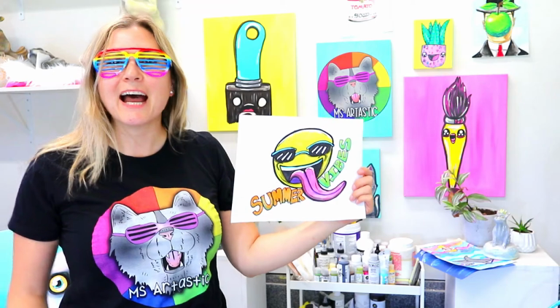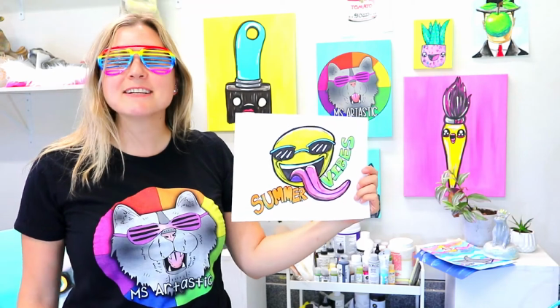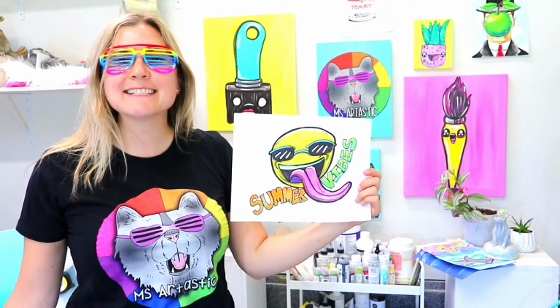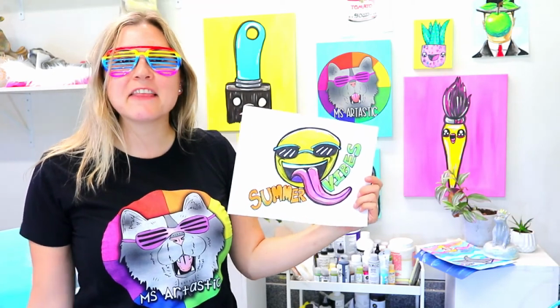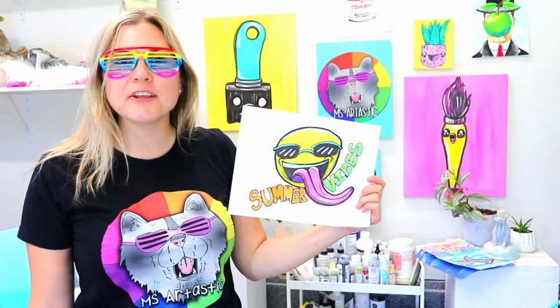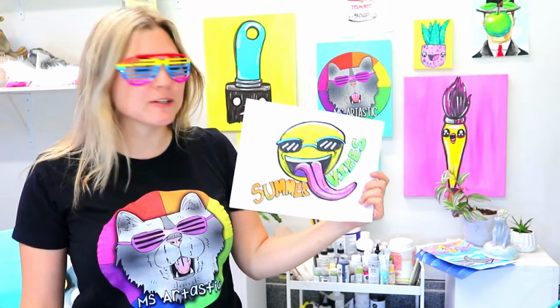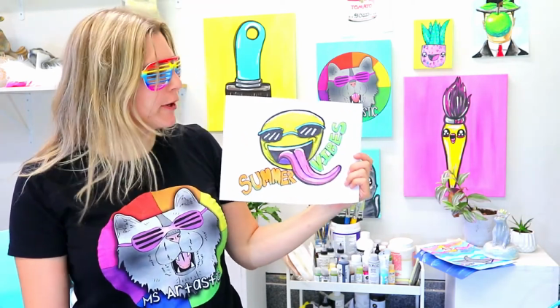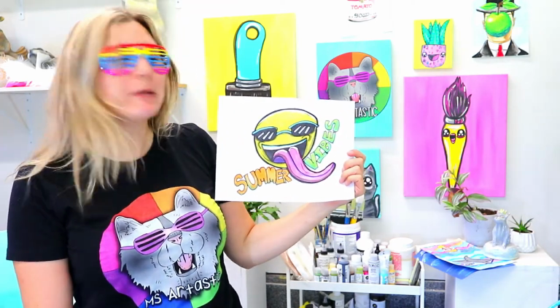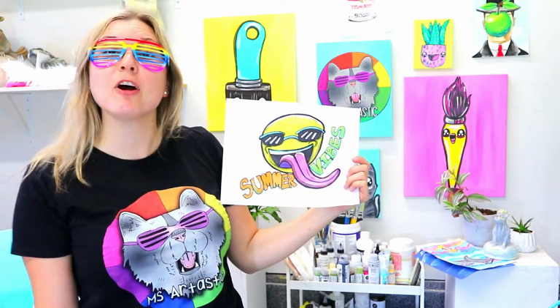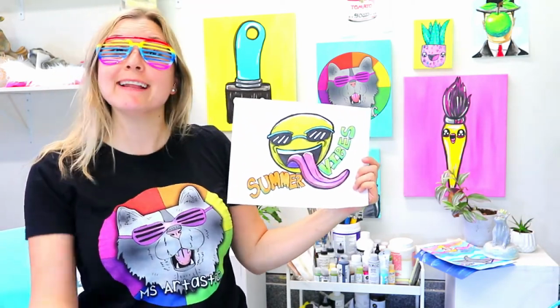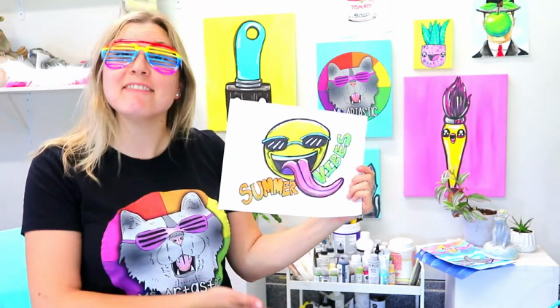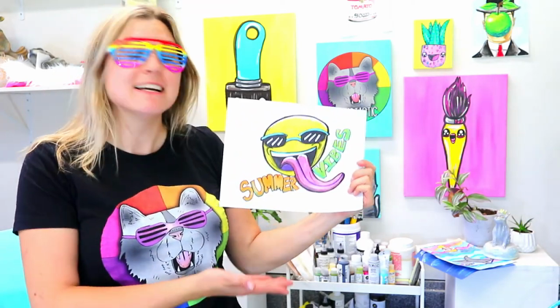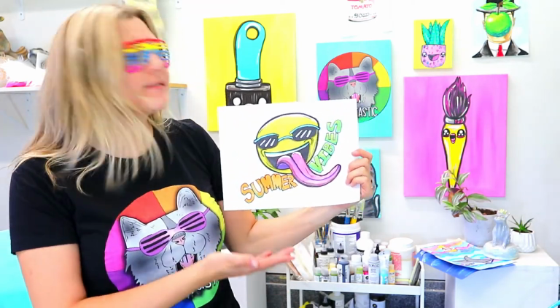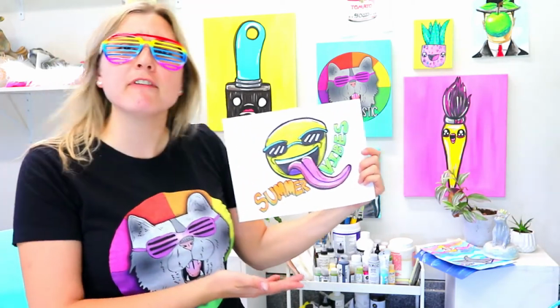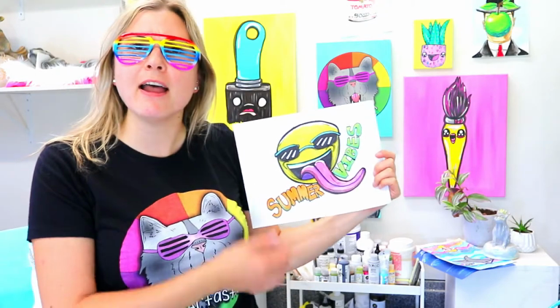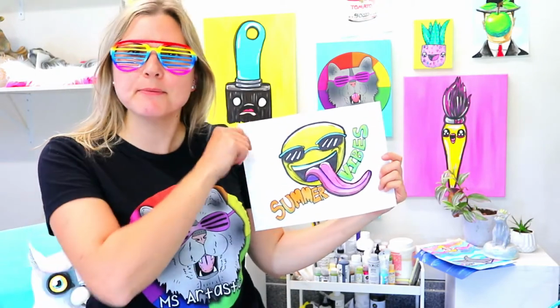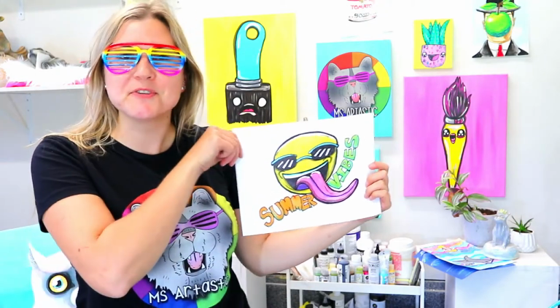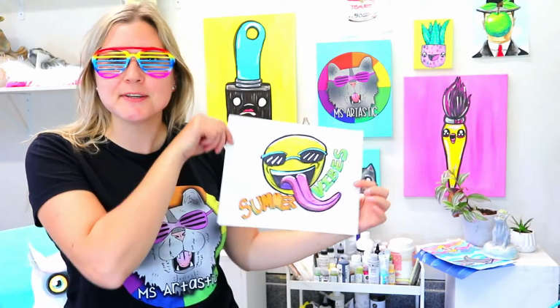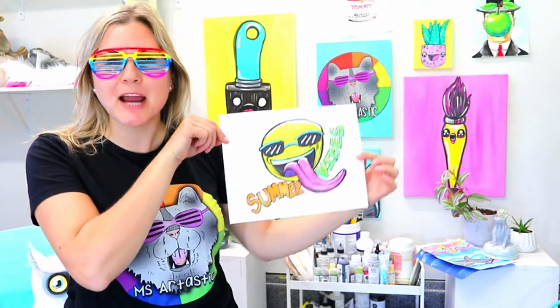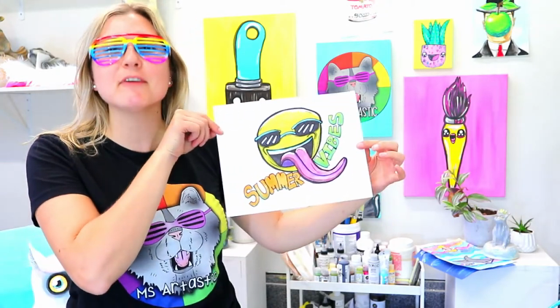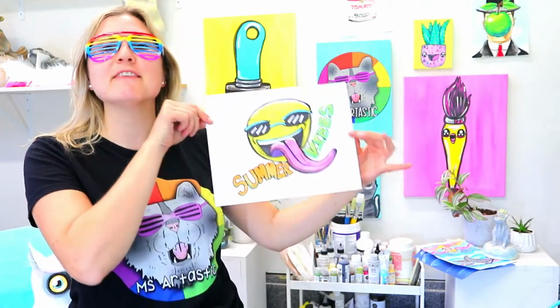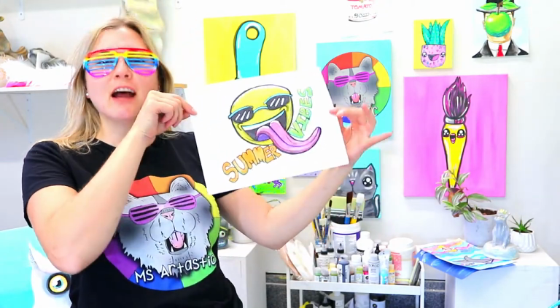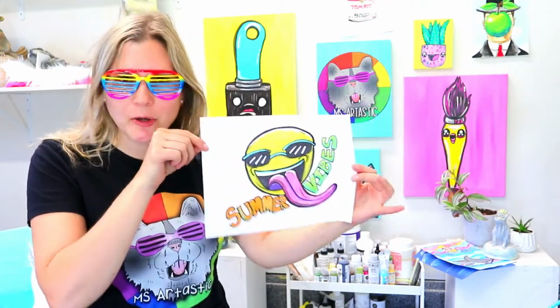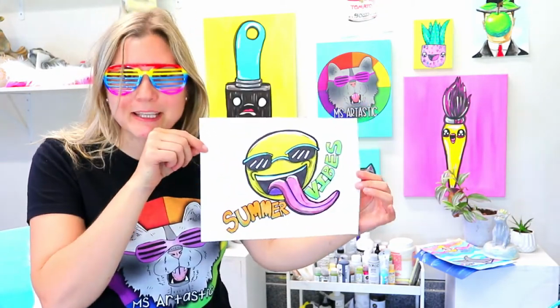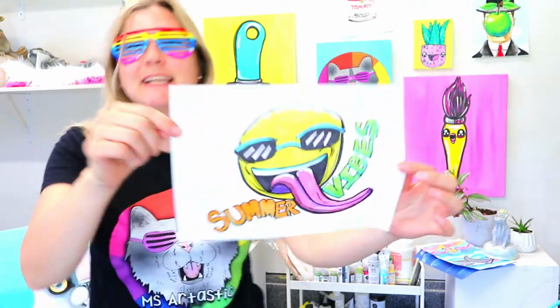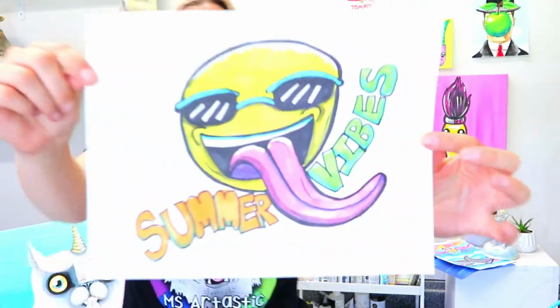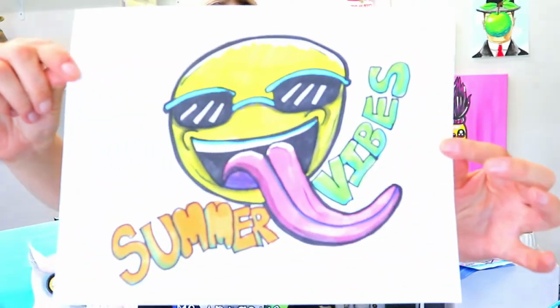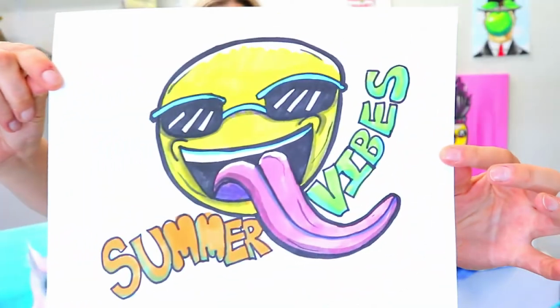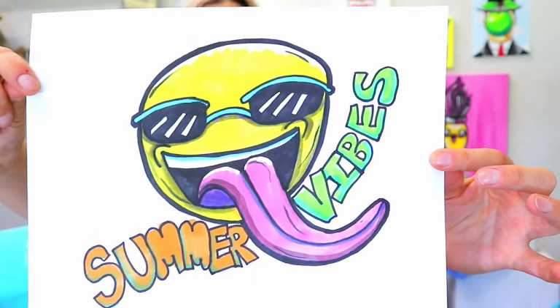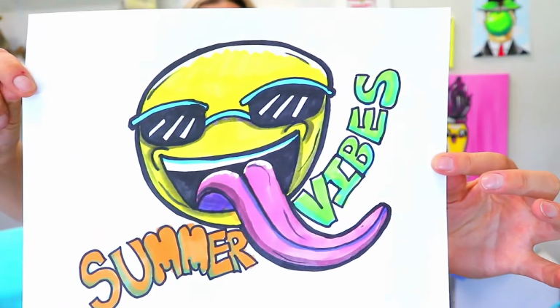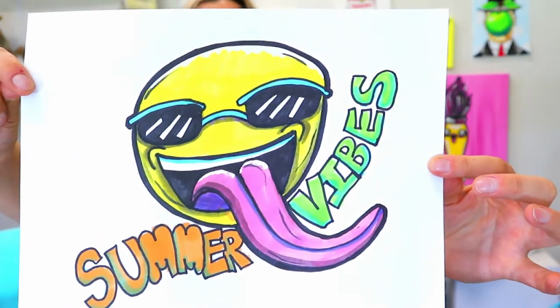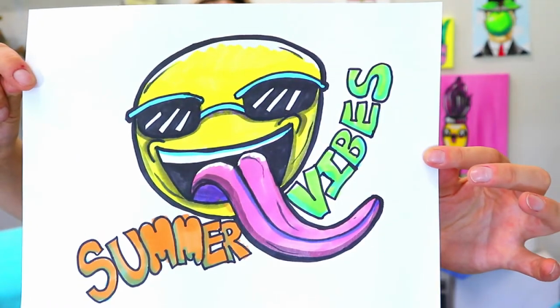I'm Mizartastic and in this video art tutorial we're going to be drawing a lovely summer vibes emoji, so grab your favorite art making mediums and let's make some art.